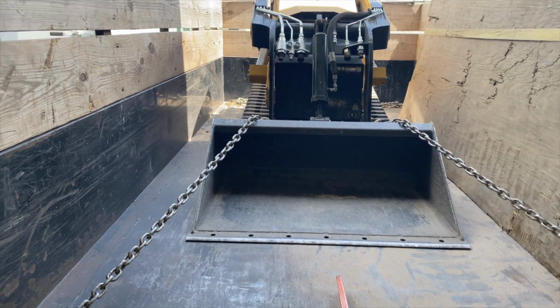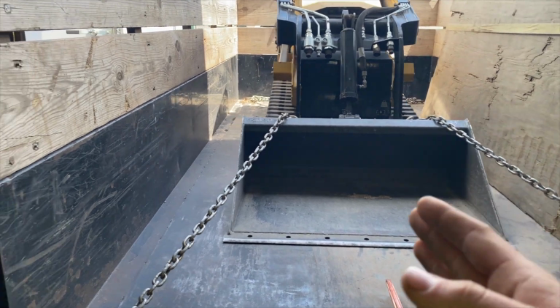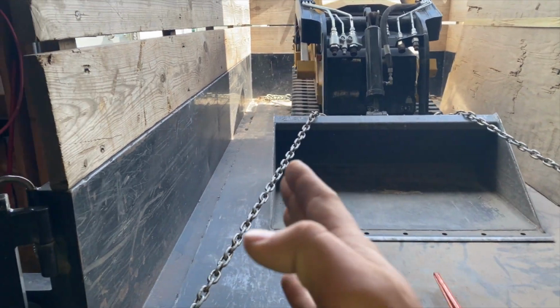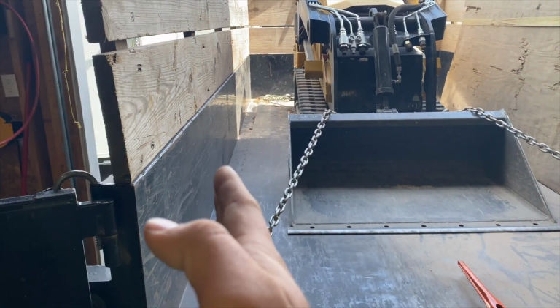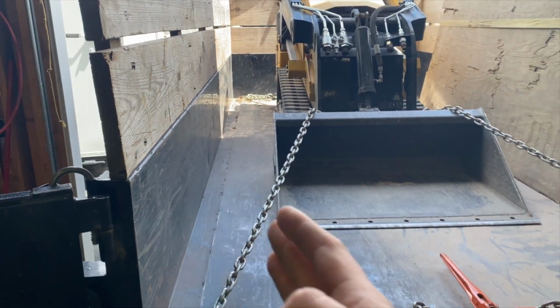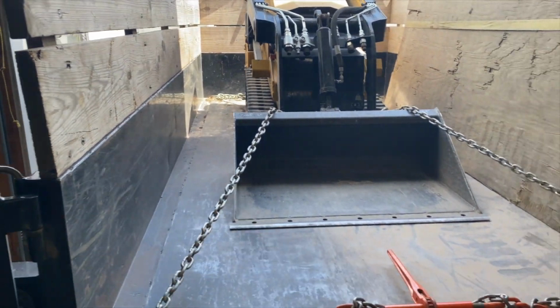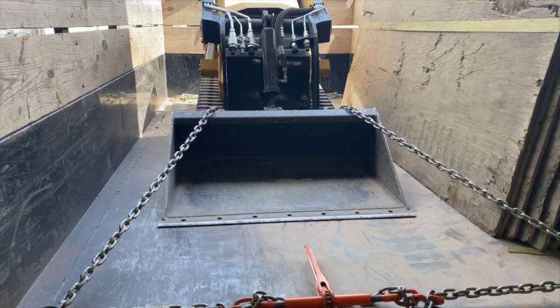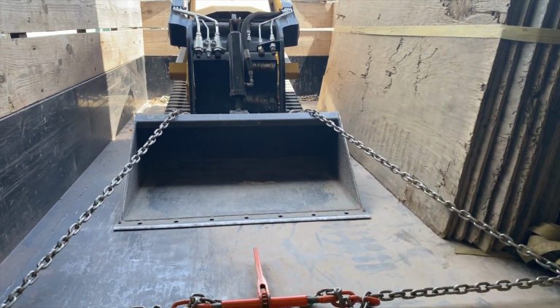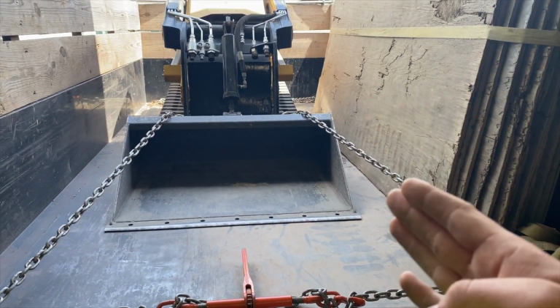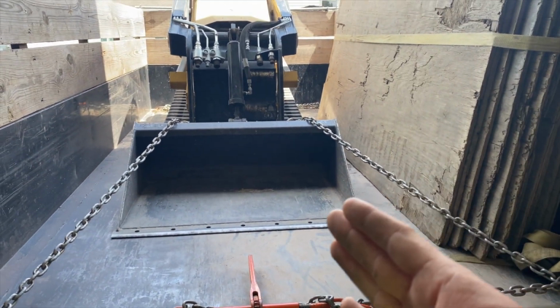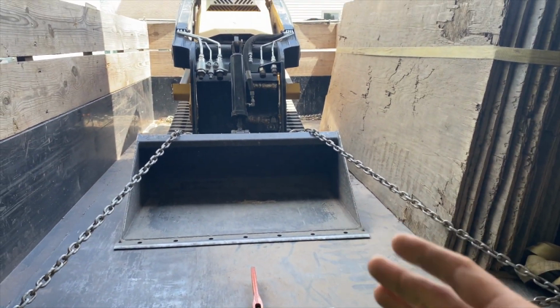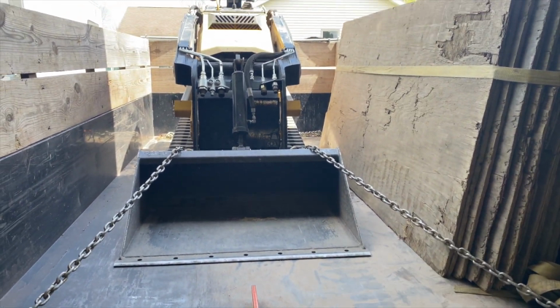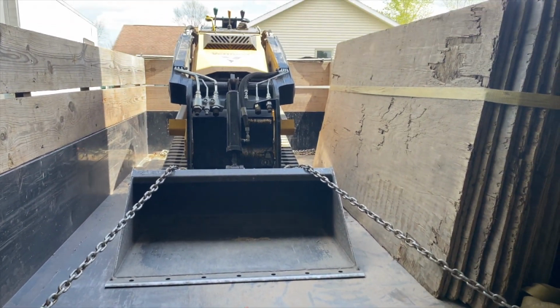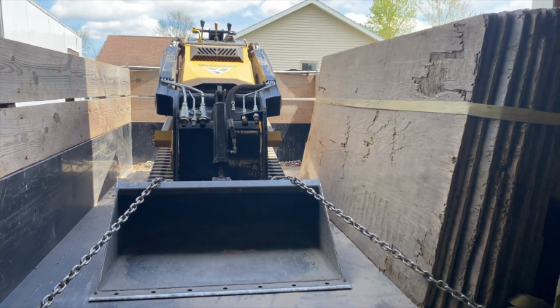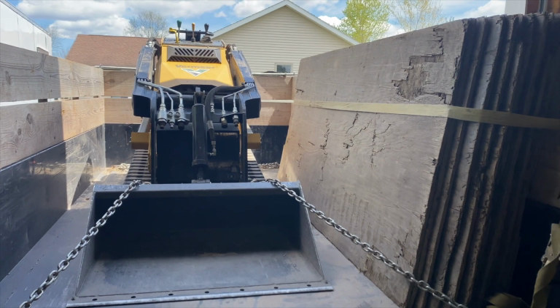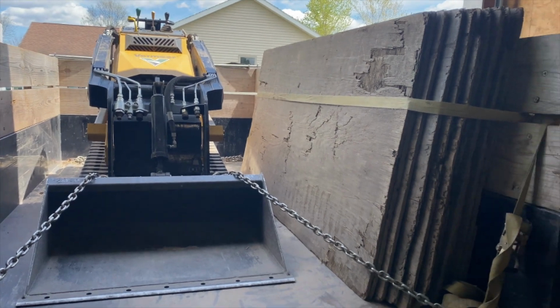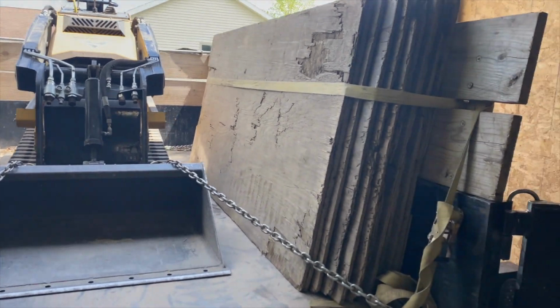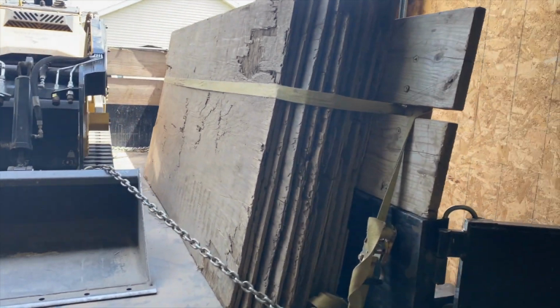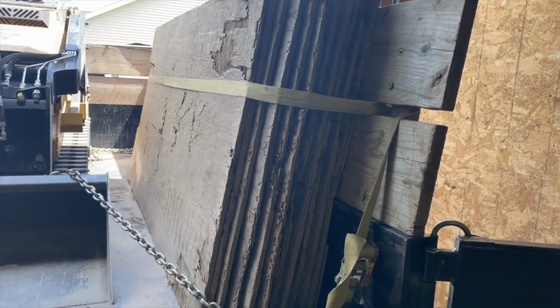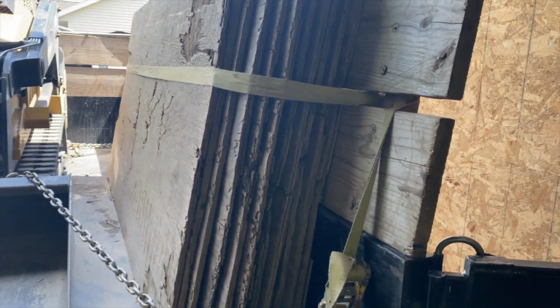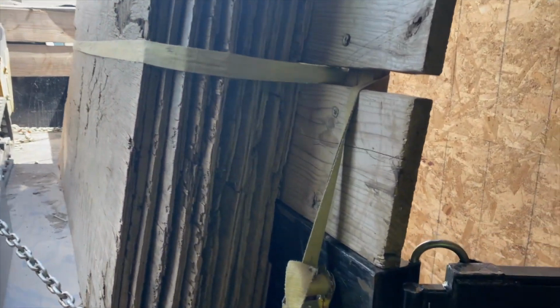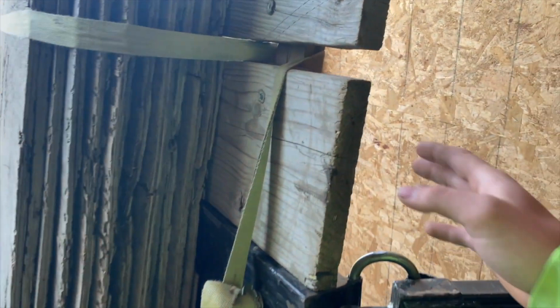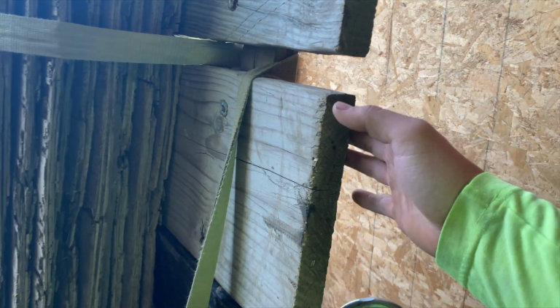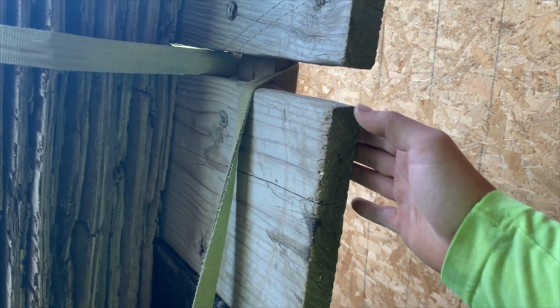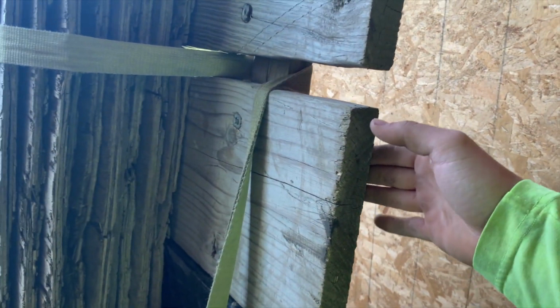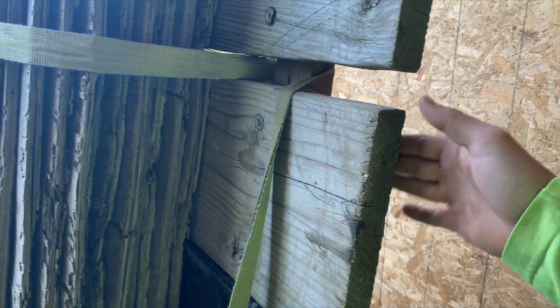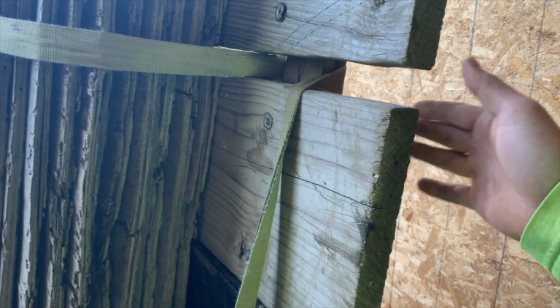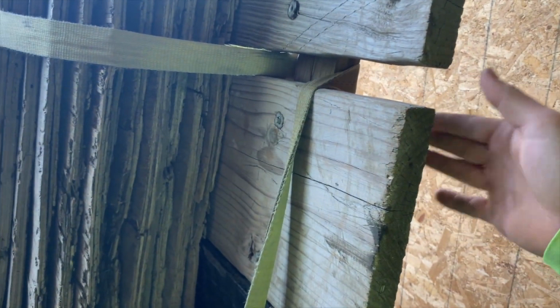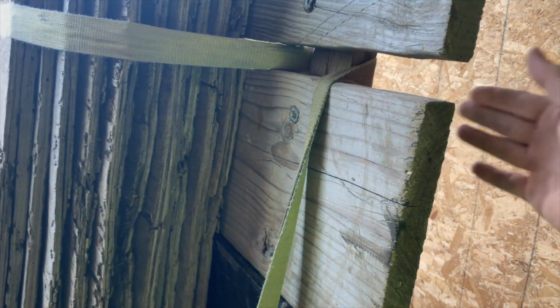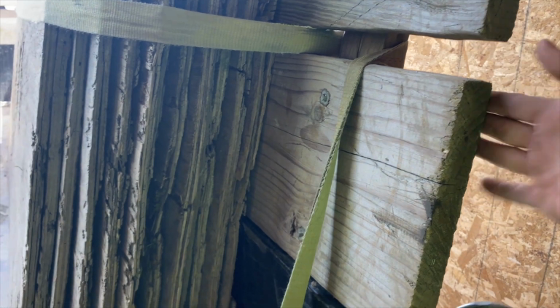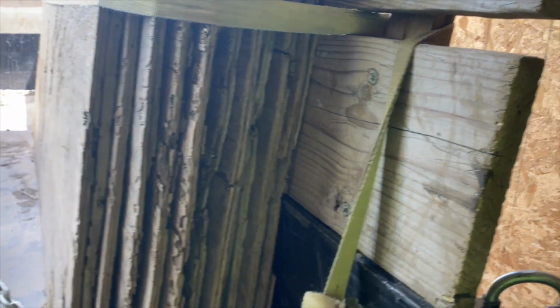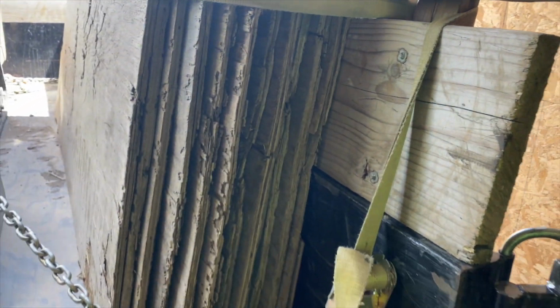Right there there's somewhere around 18 sheets of plywood, and I could easily move this machine over another foot if I had to and put another 10-15 sheets in there. Yes, there's a lot of weight on this wall, but this is not why the wall is bowing — that wall was already like that before I bought the trailer.